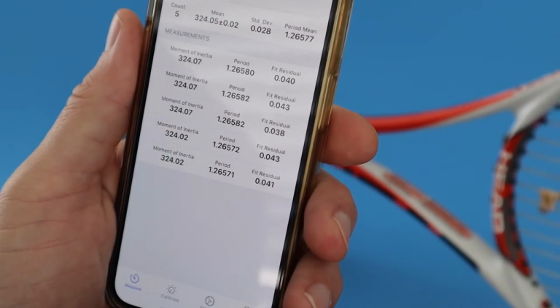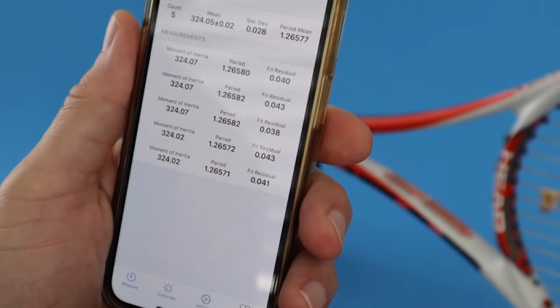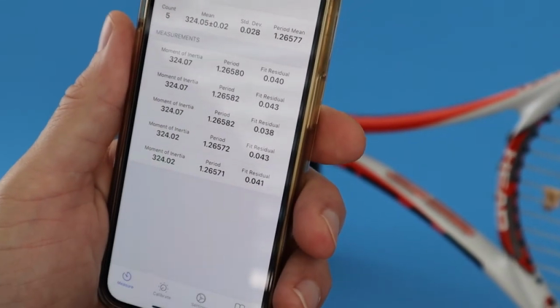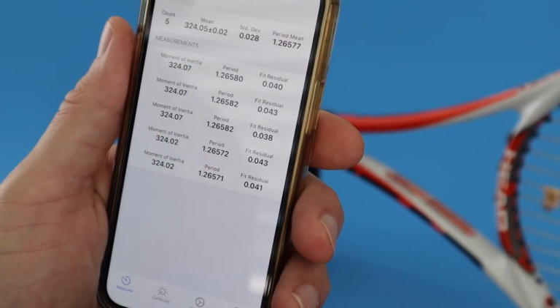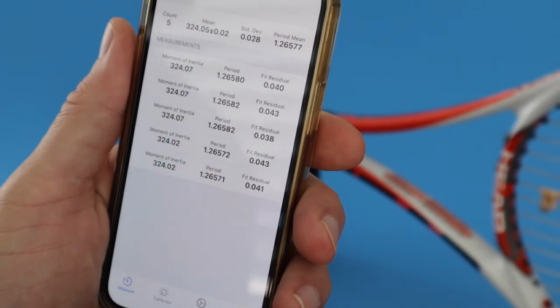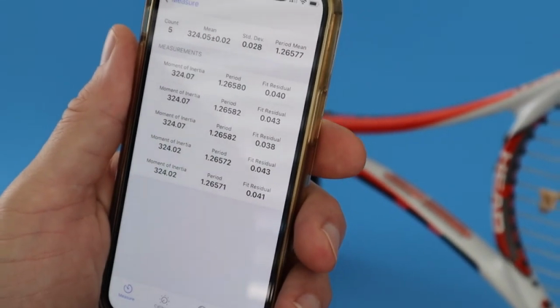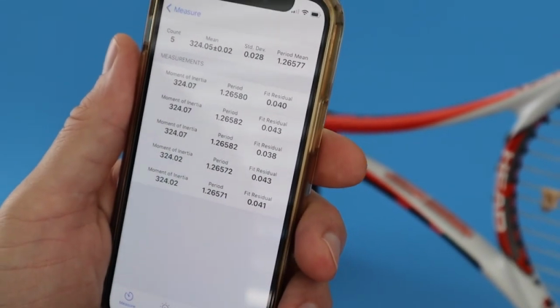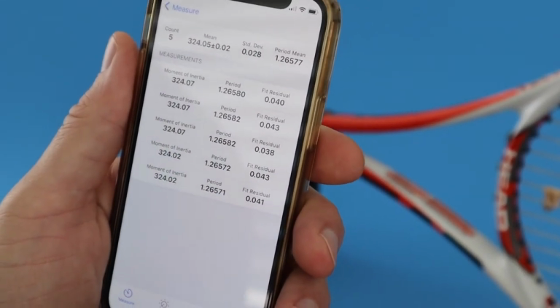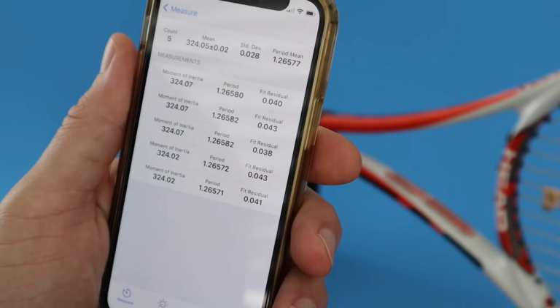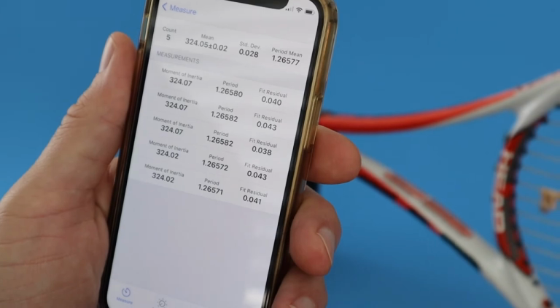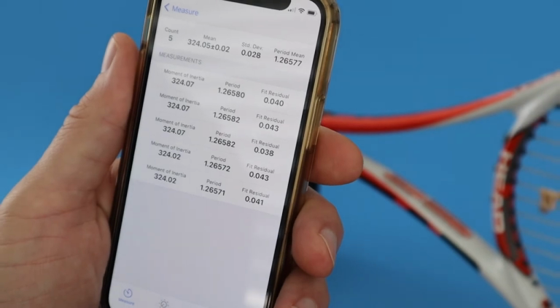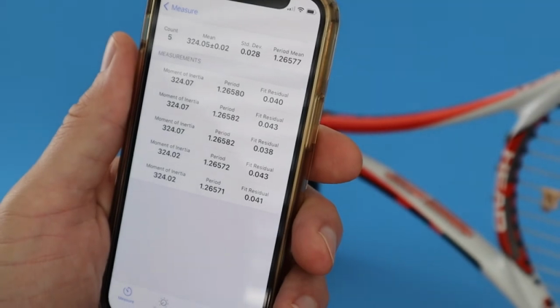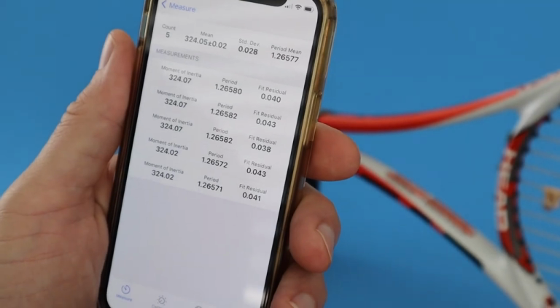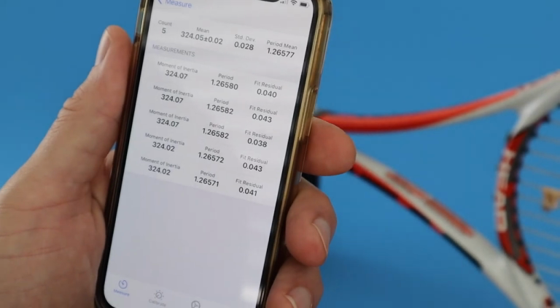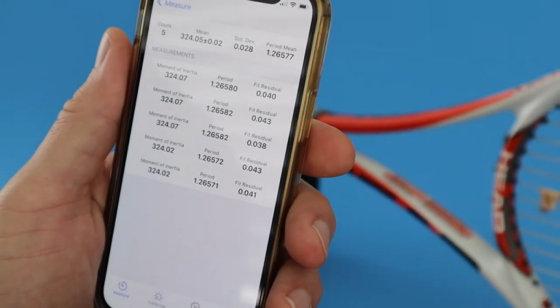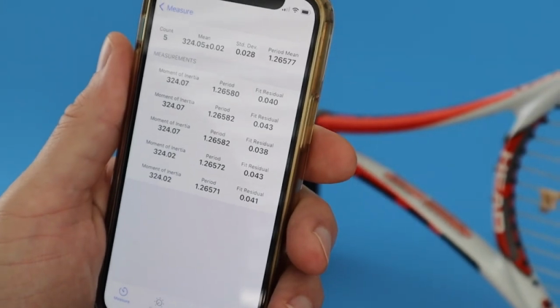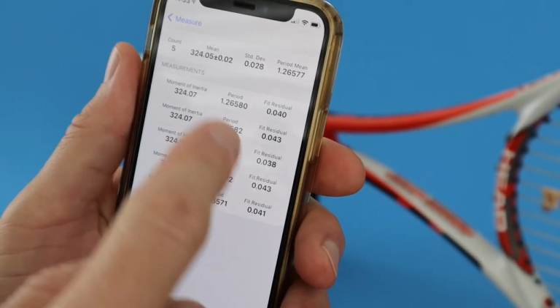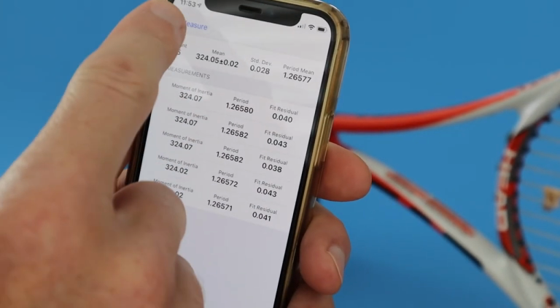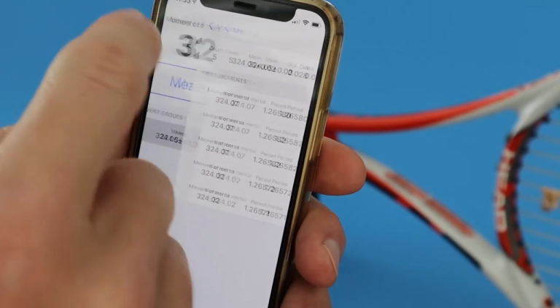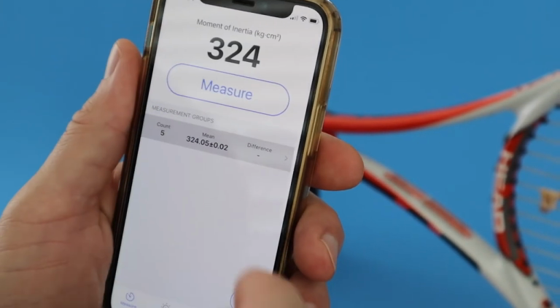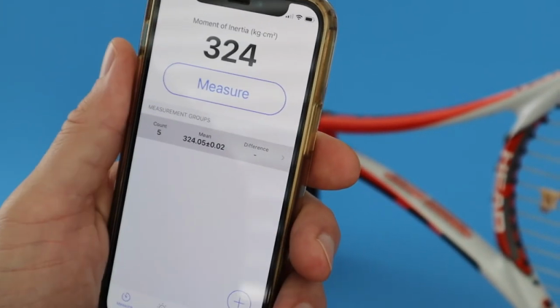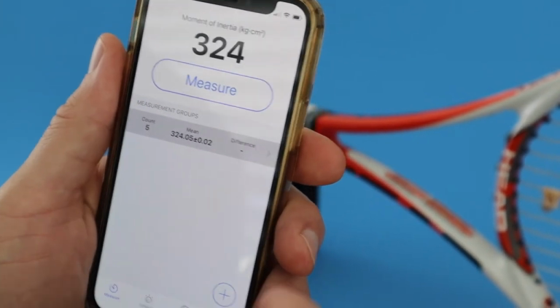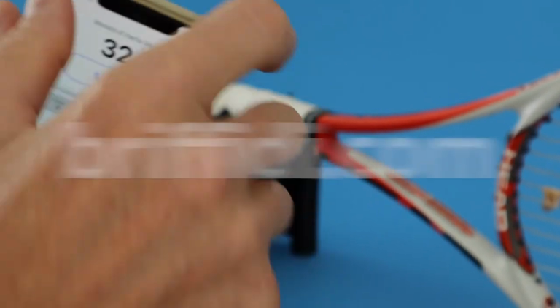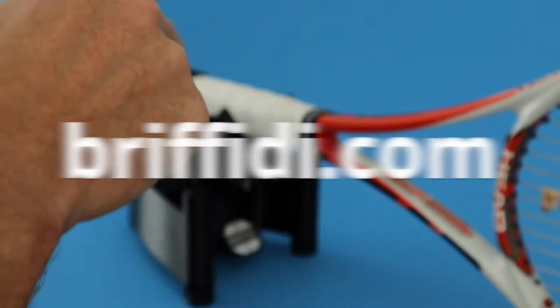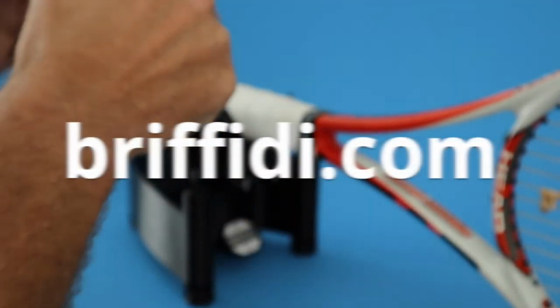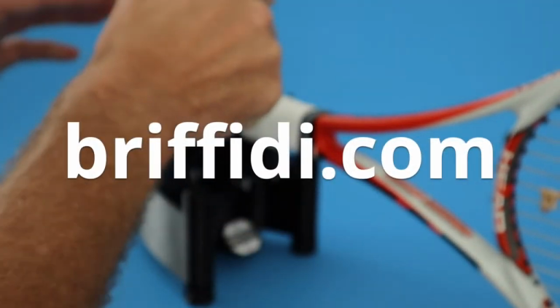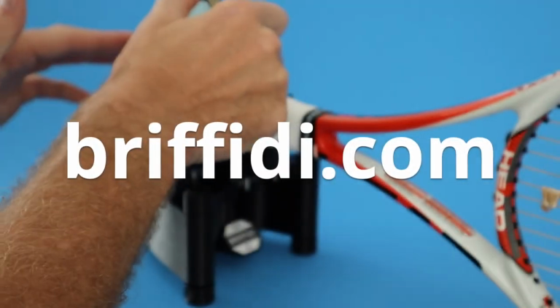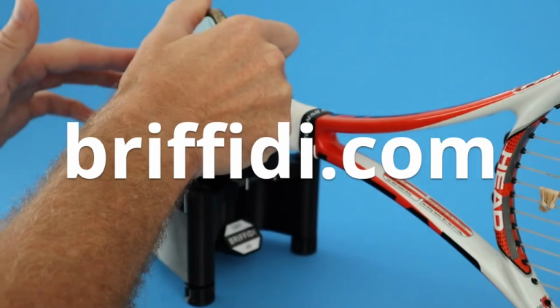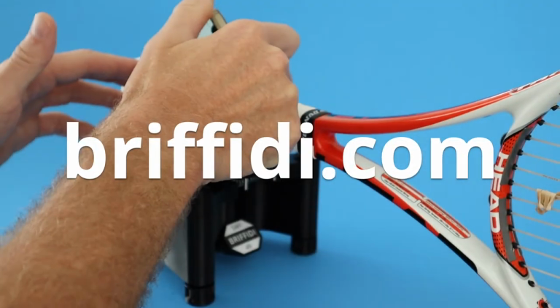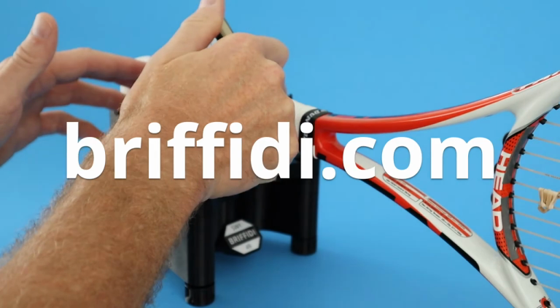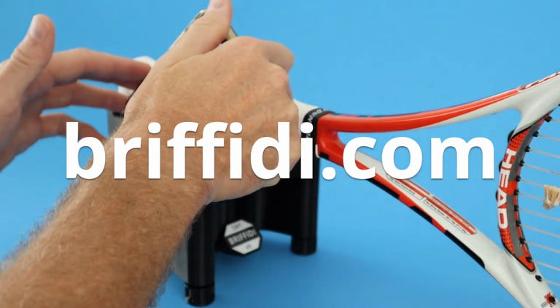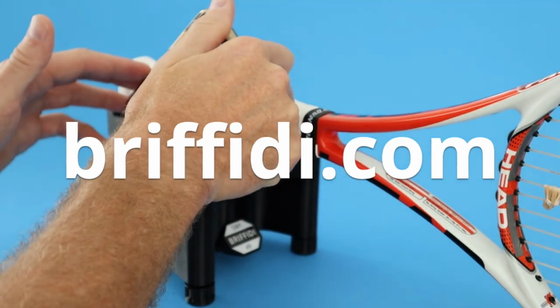Data from the gyroscope sensors provides incredible precision. Visit braffiti.com to learn more.